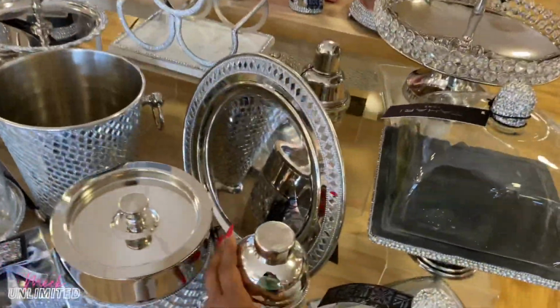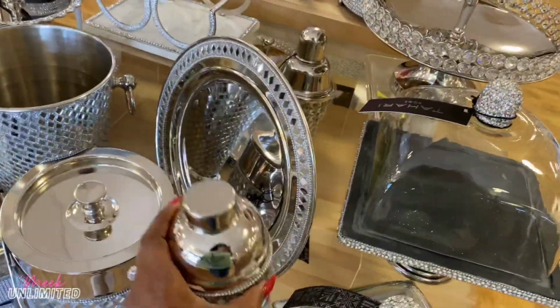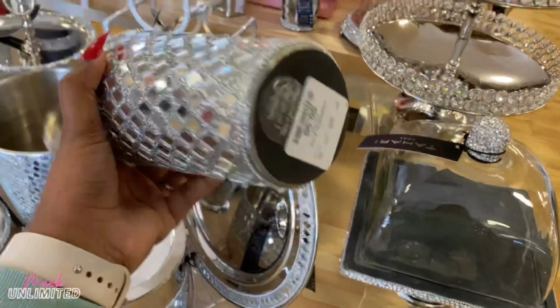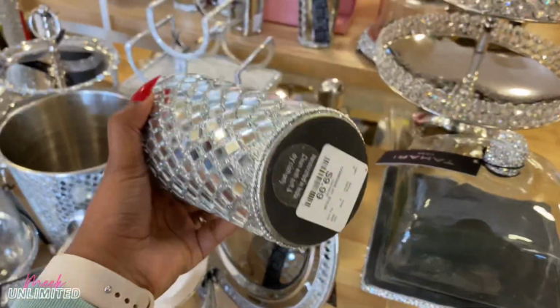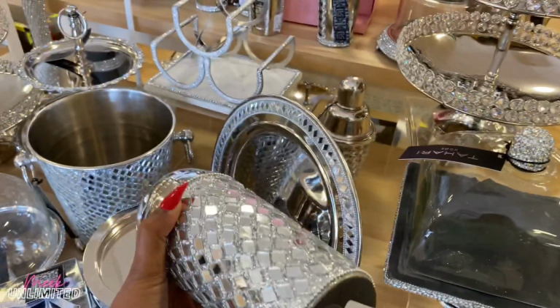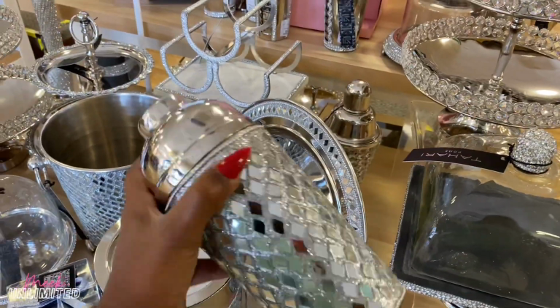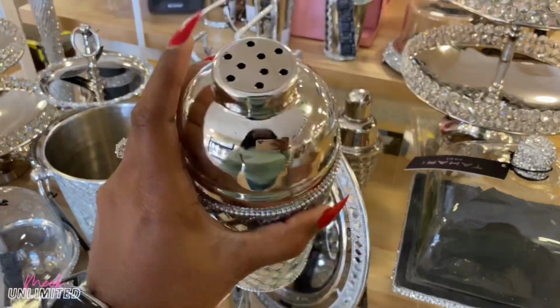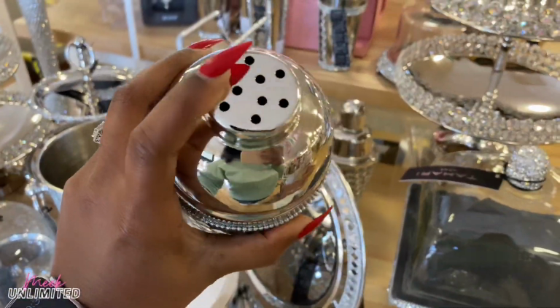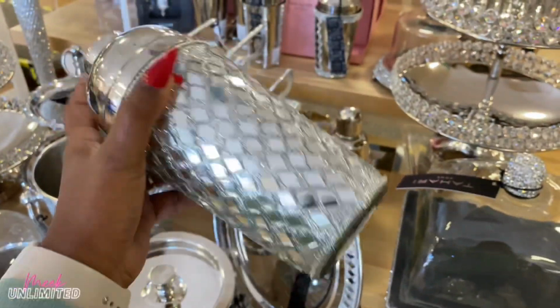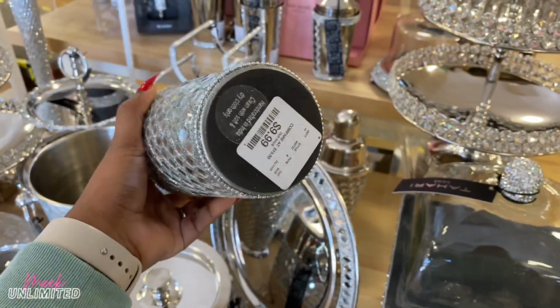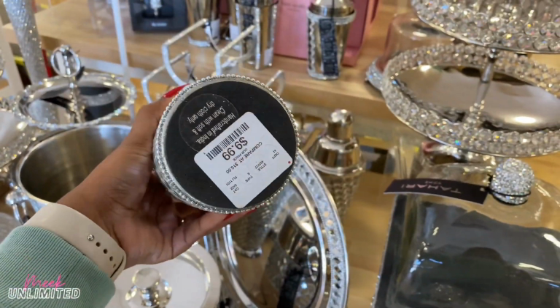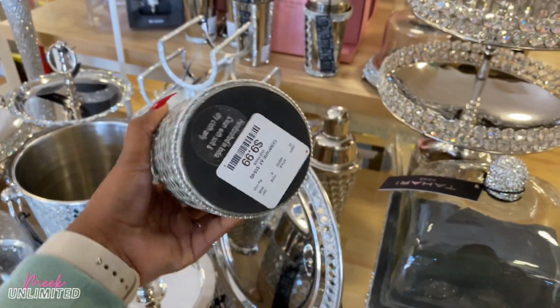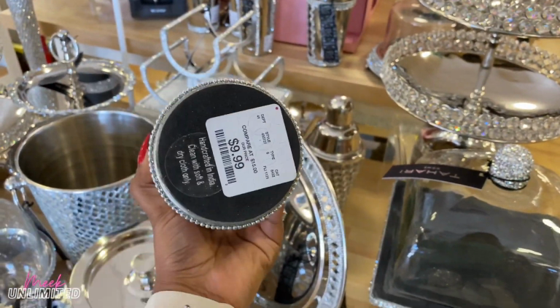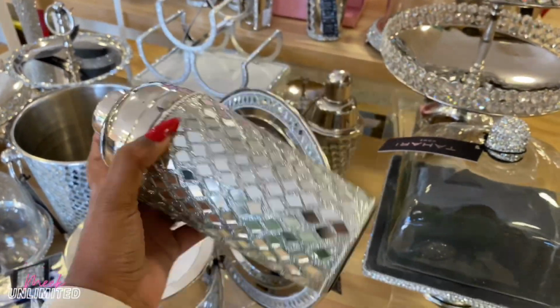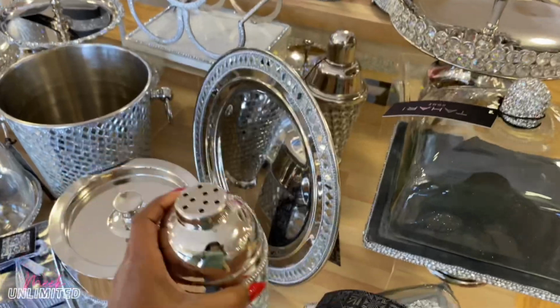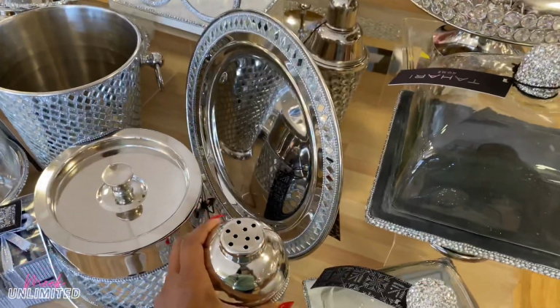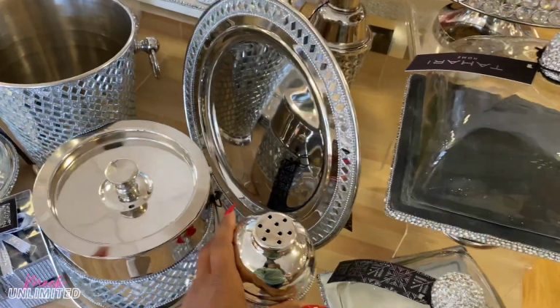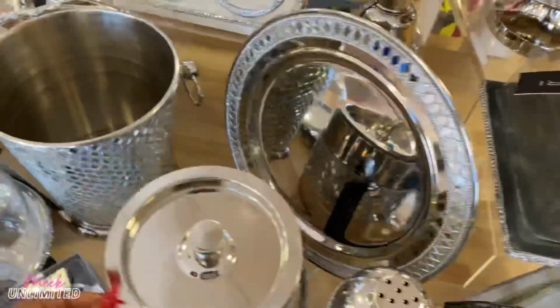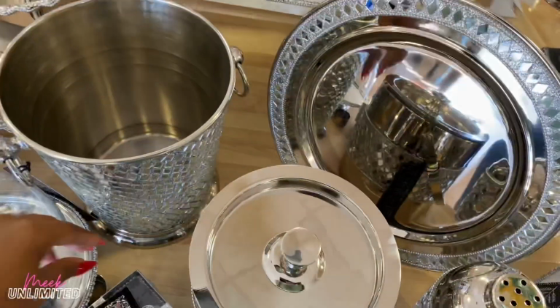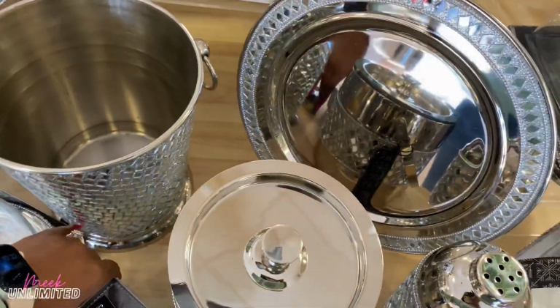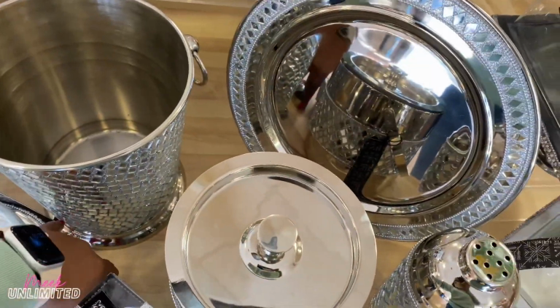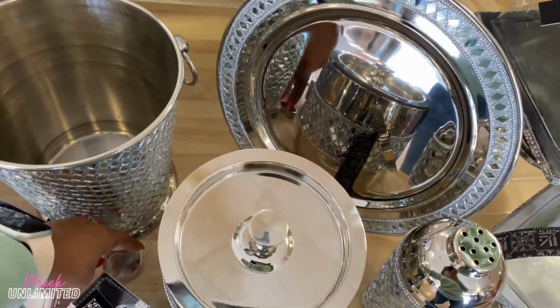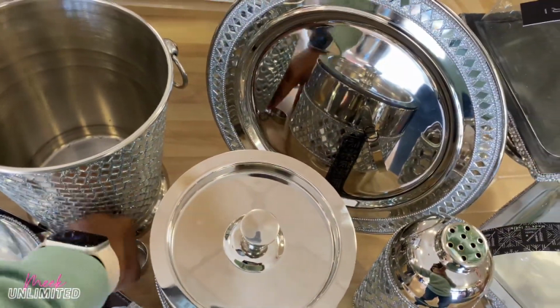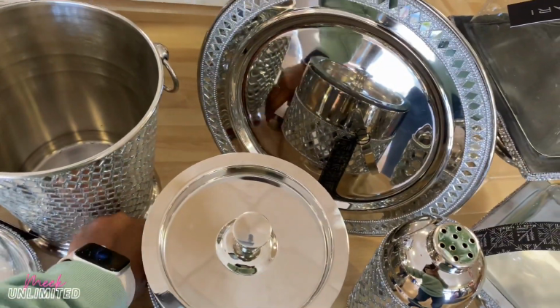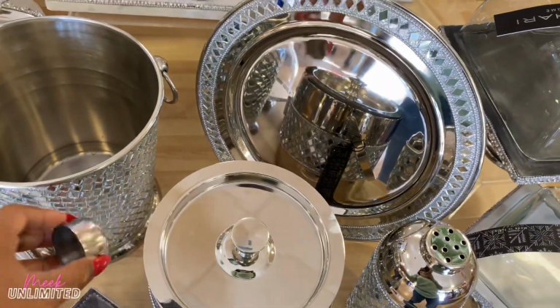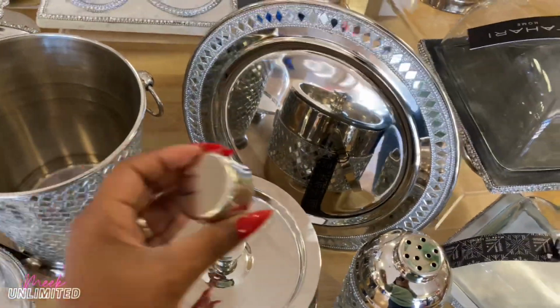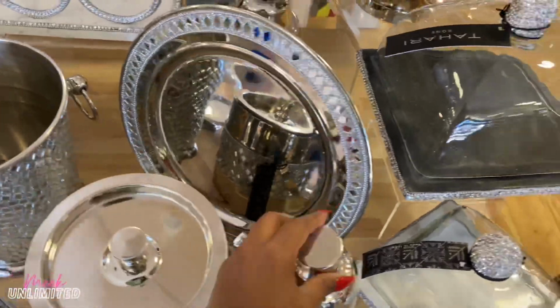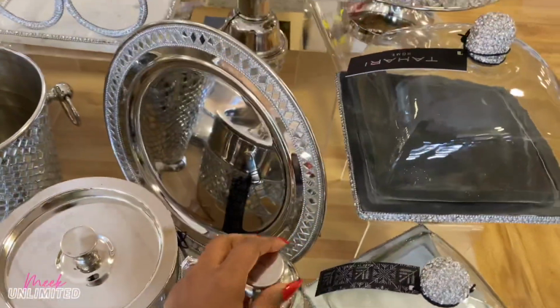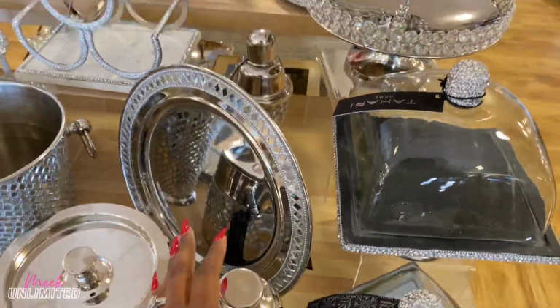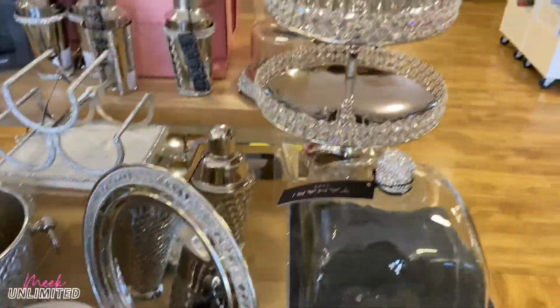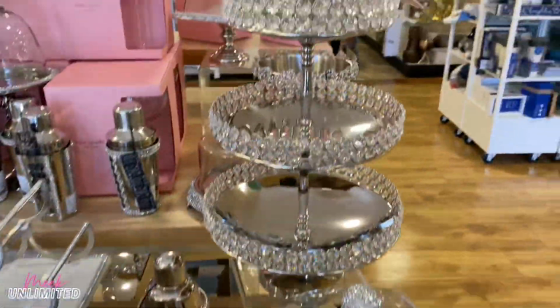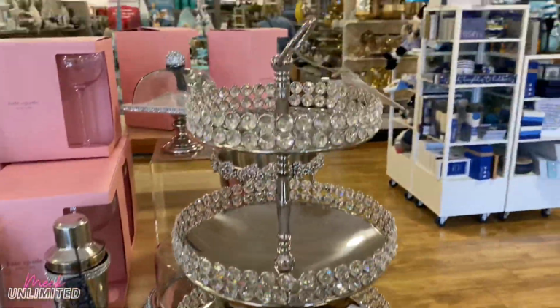Is this $20? Oh no, okay — this is only $10. Yeah, this is cute too.